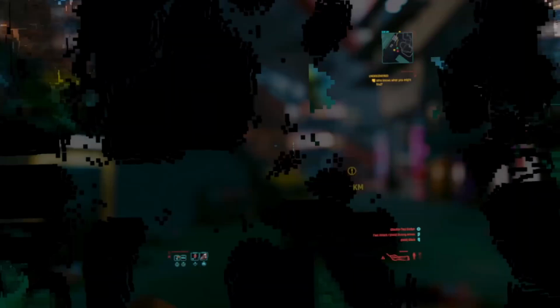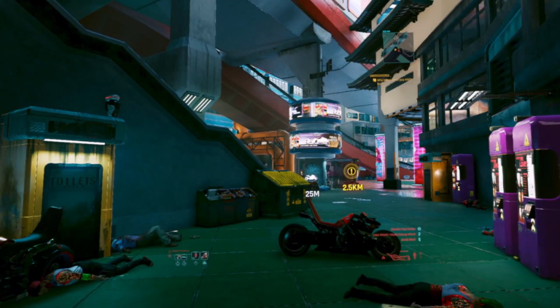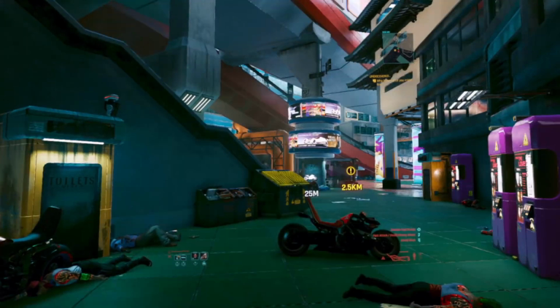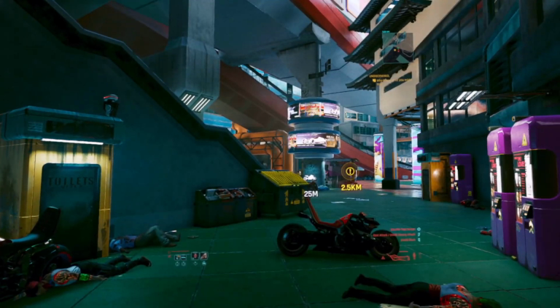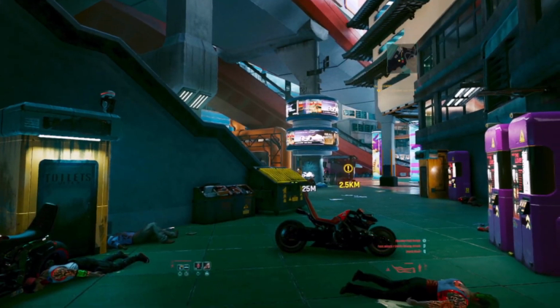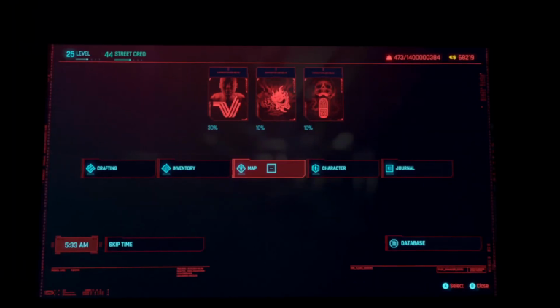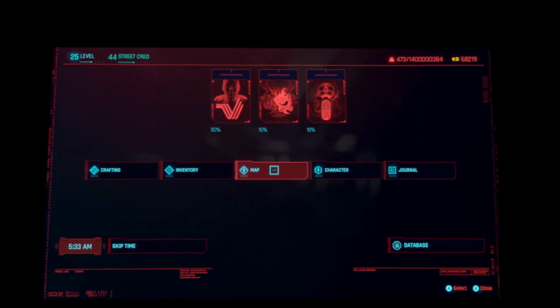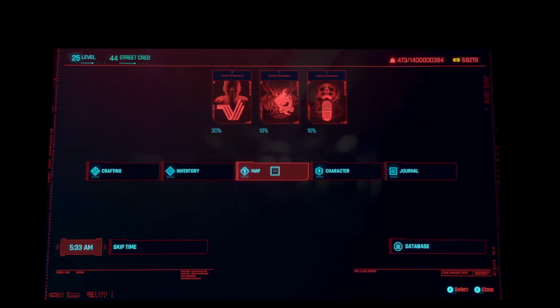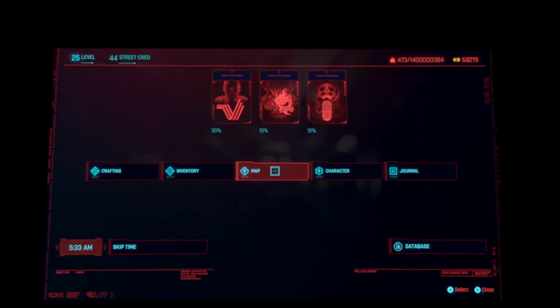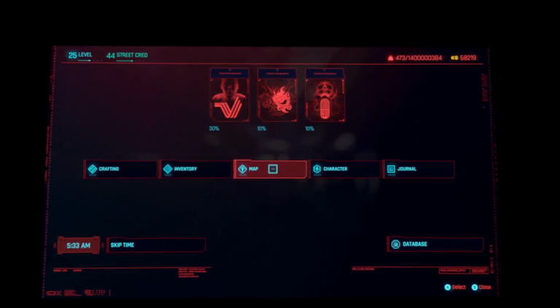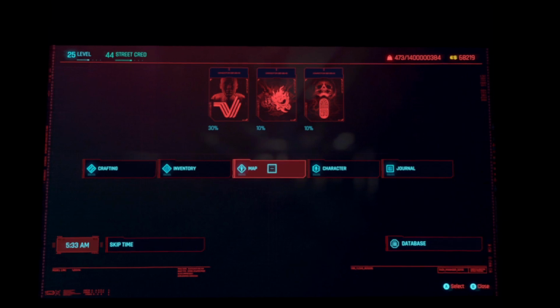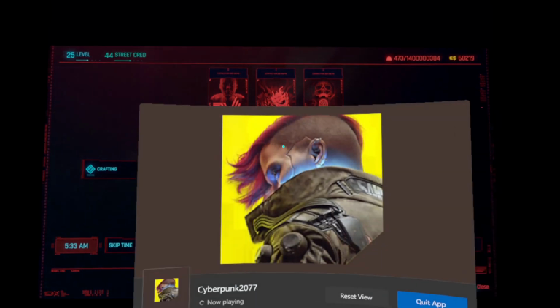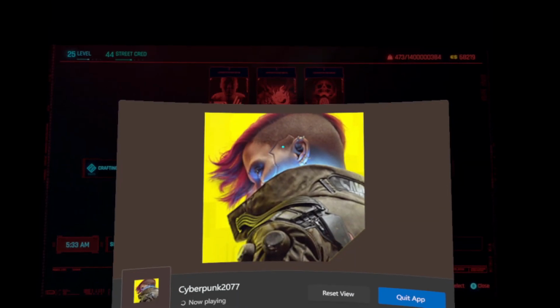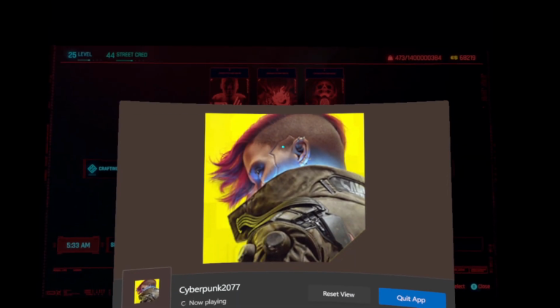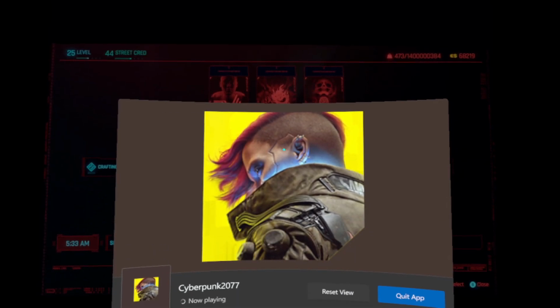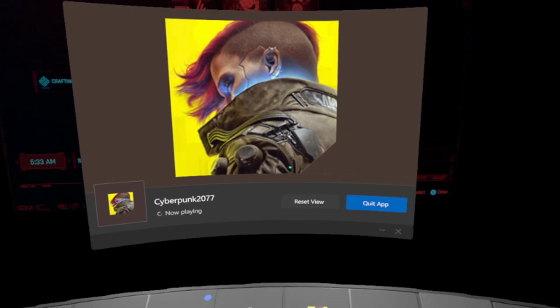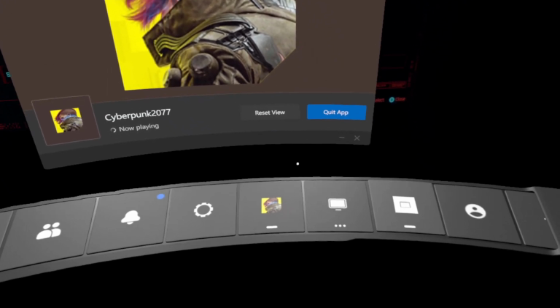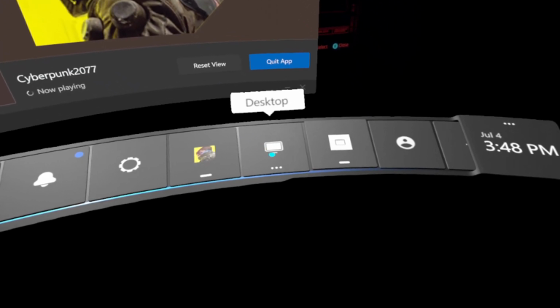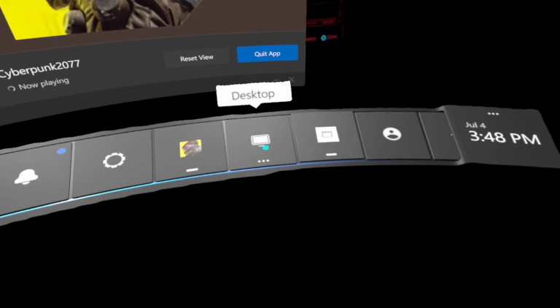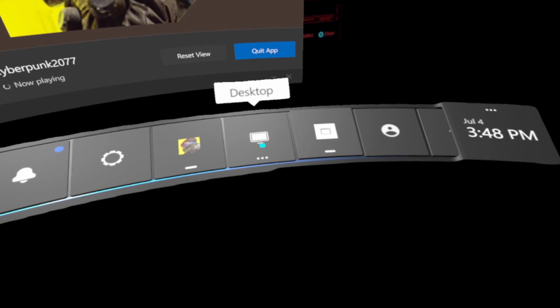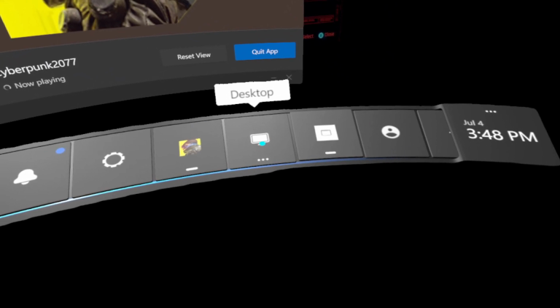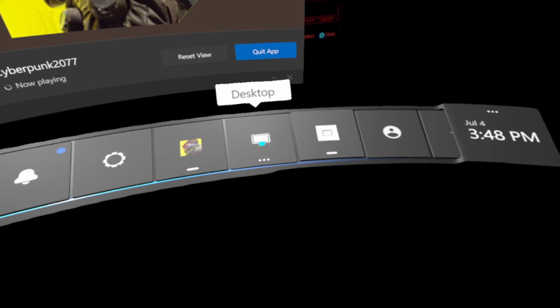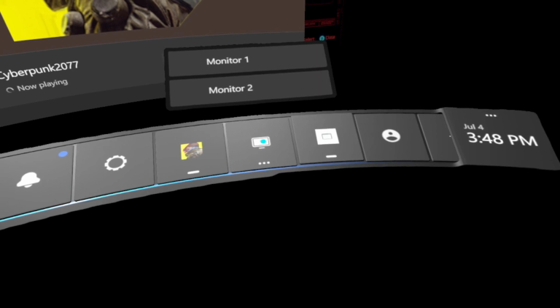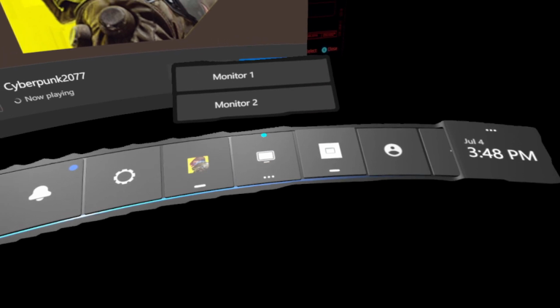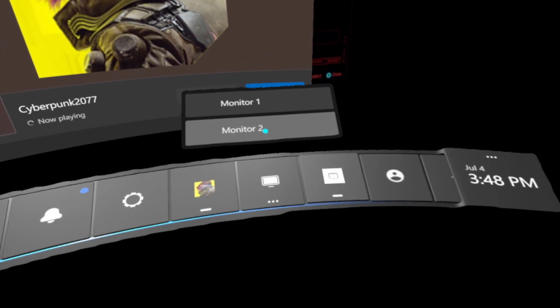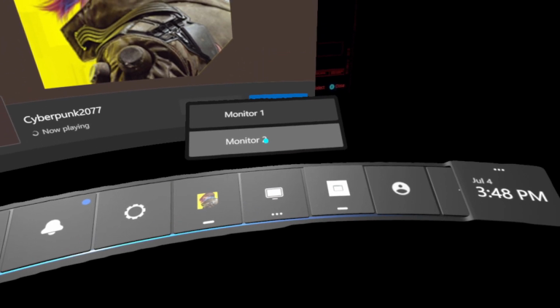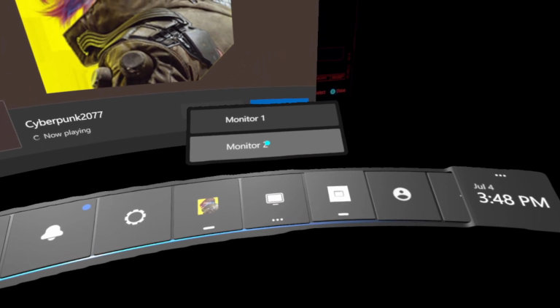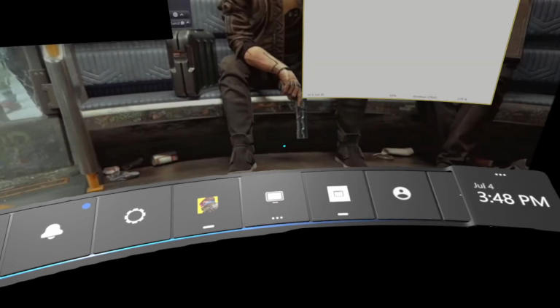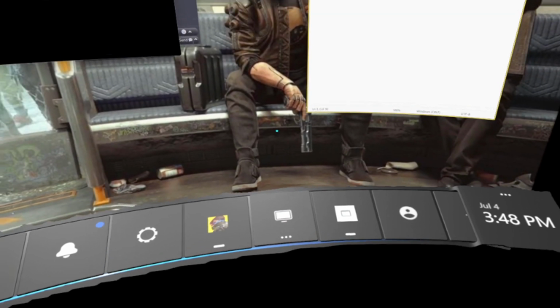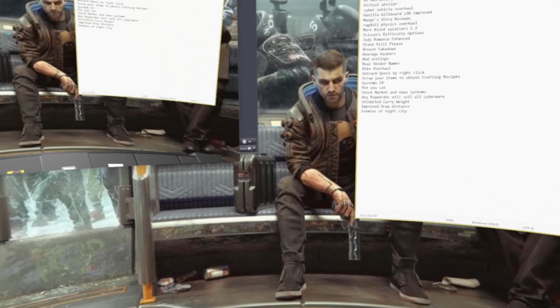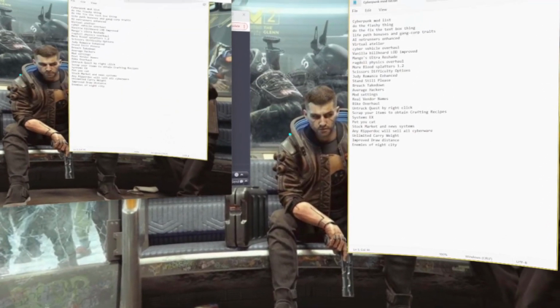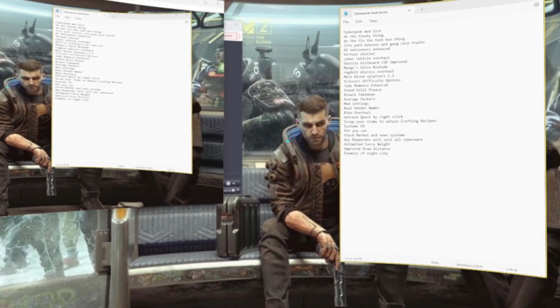Press the big Xbox button while you're in your headset. It's going to bring up the Oculus toolbar, and then you'll be able to see your monitor. First click on monitor 2, then look up at the screen and click on it.